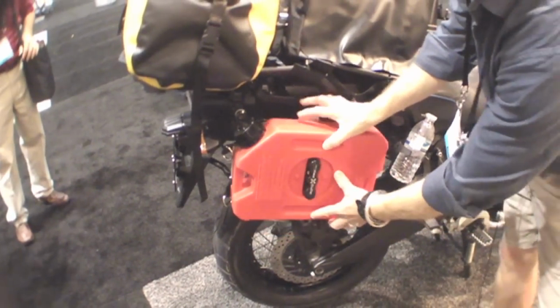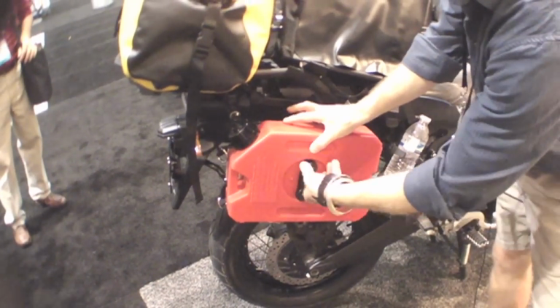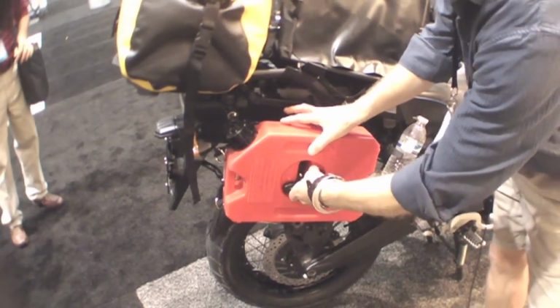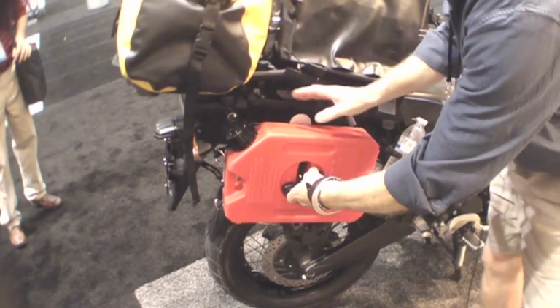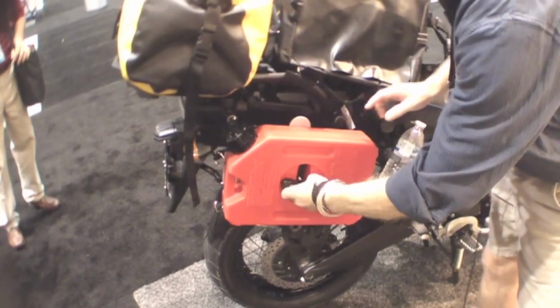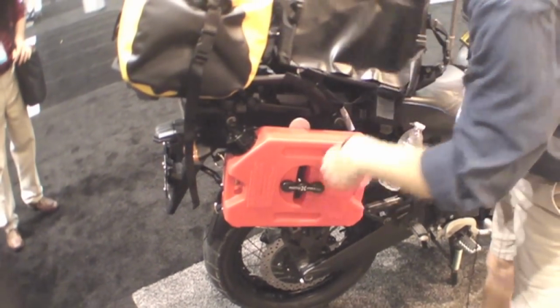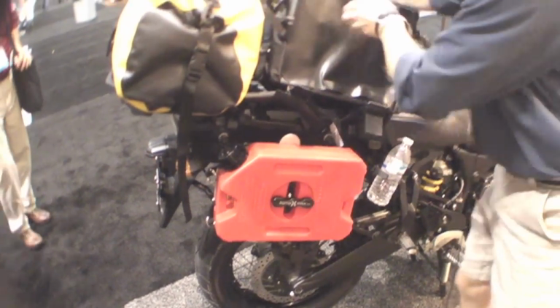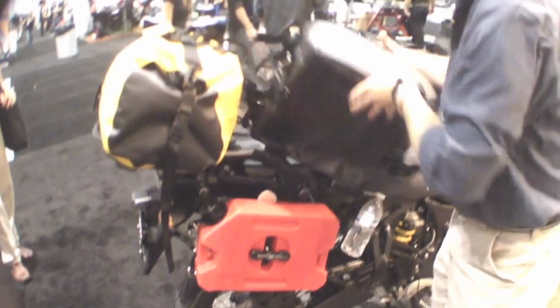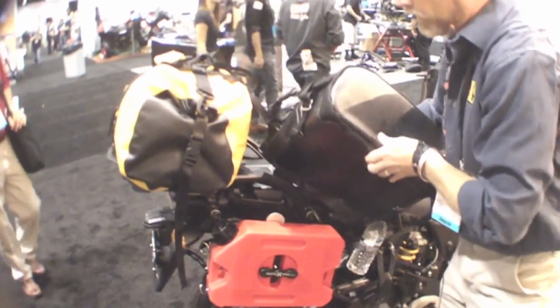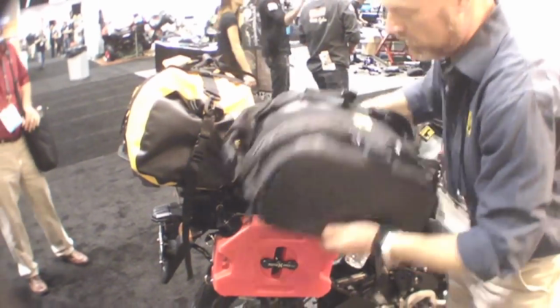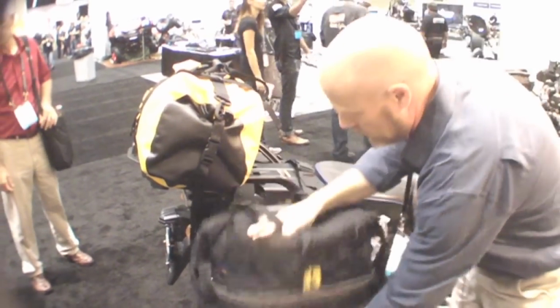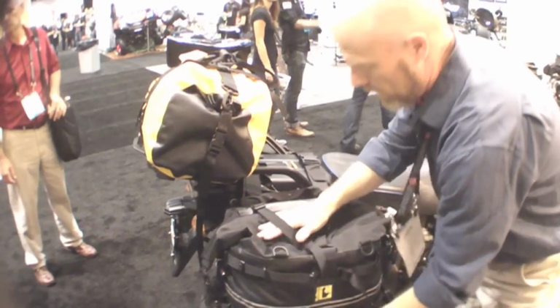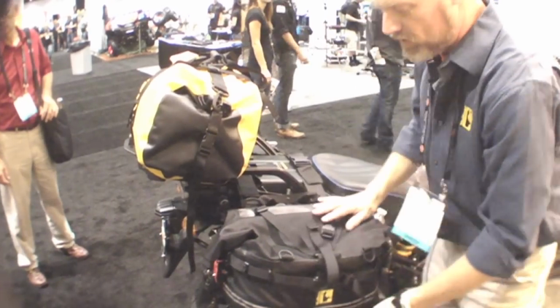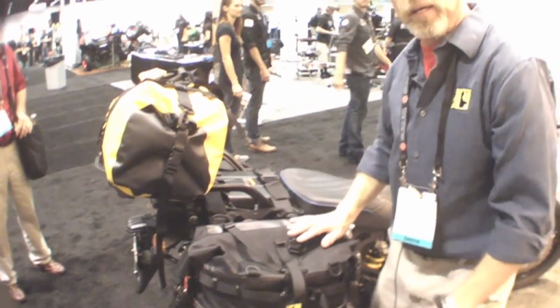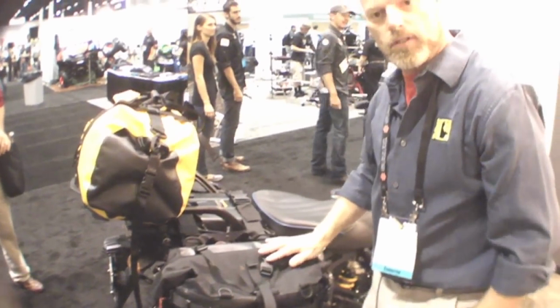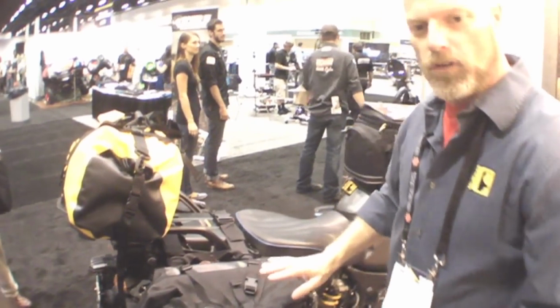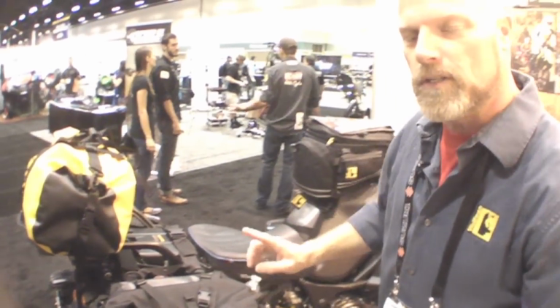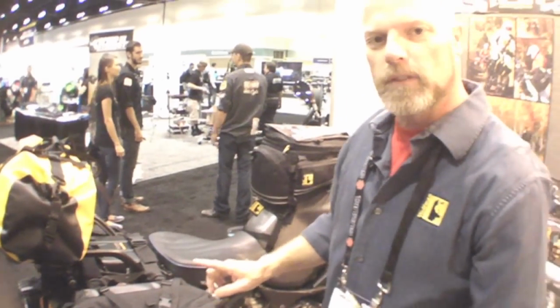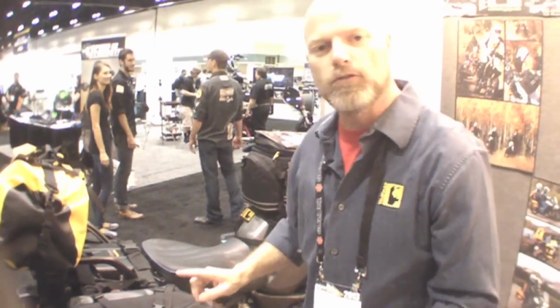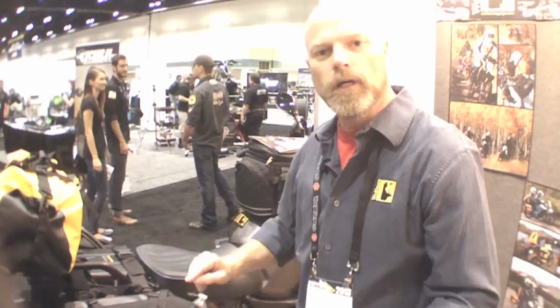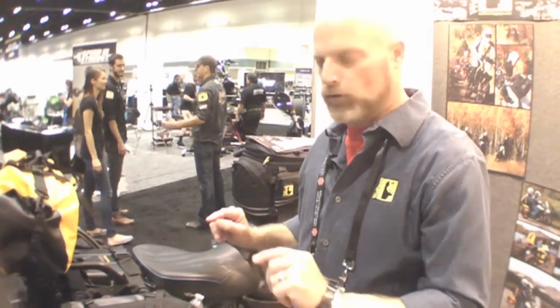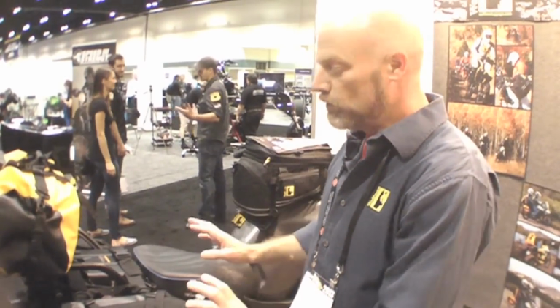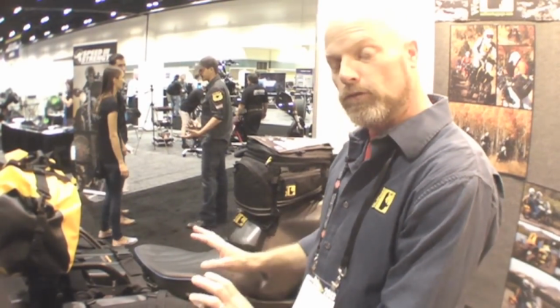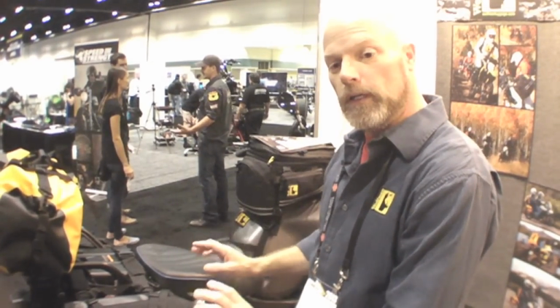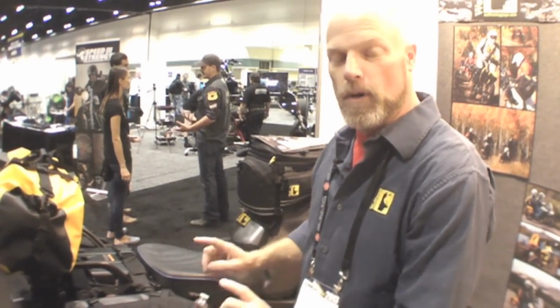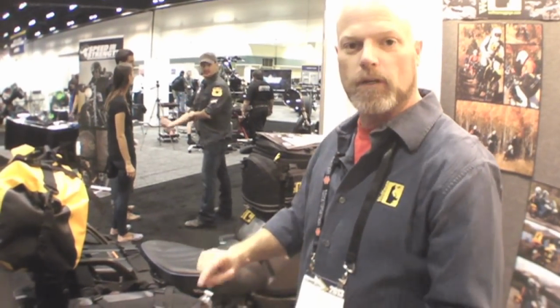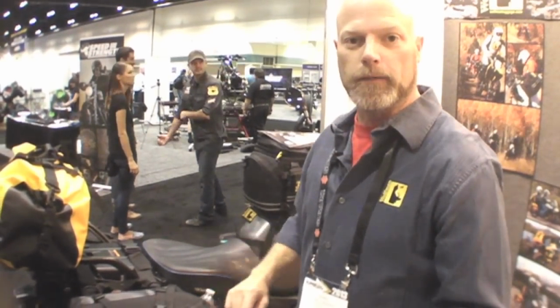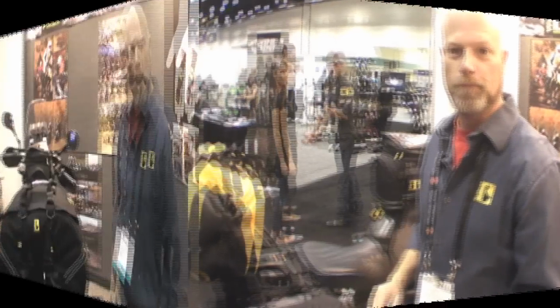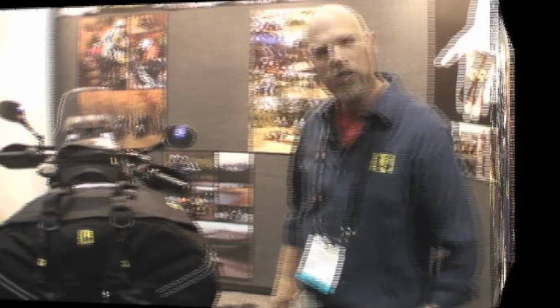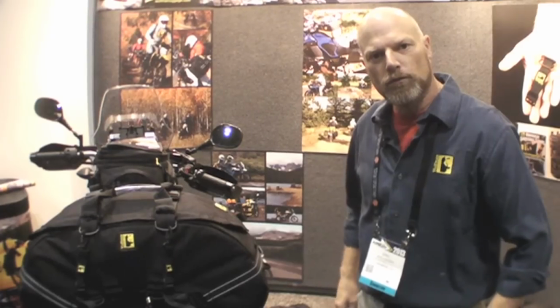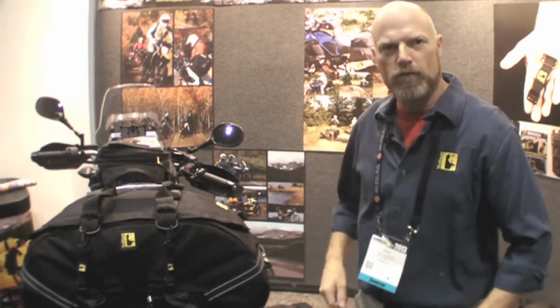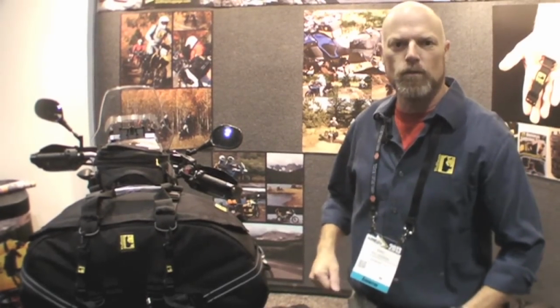The kit will come with extension straps so that we can add a saddlebag to the outside, and various different mounting hardware to fit different diameters of pipe. What's really nice is it allows you to put a Rotopax fuel or water container on, and then add a soft saddlebag option — something that's never been done before for a universal fit in the motorcycle market.